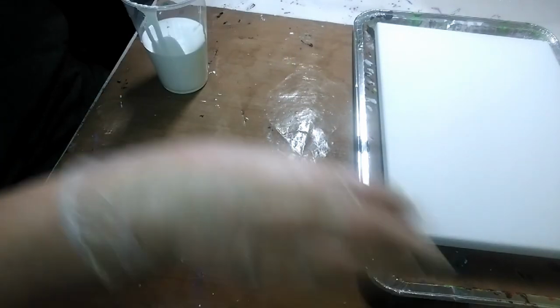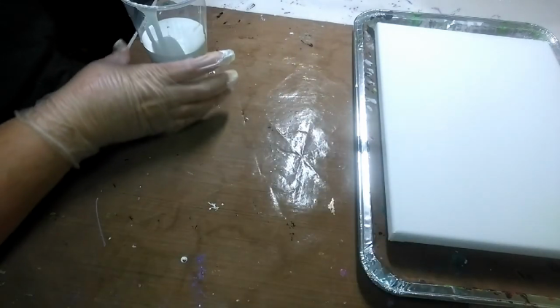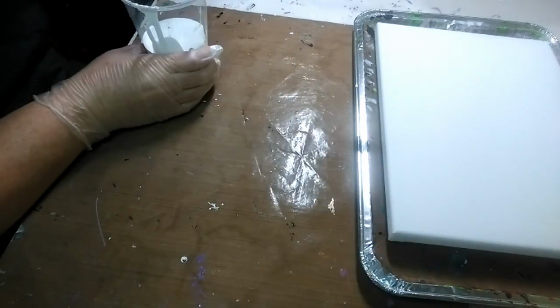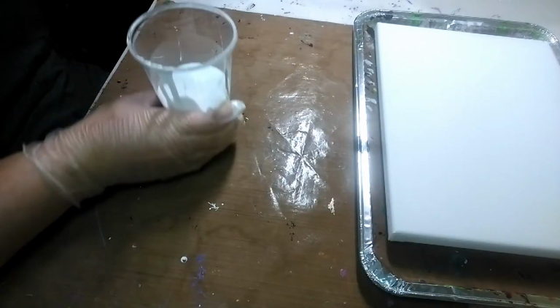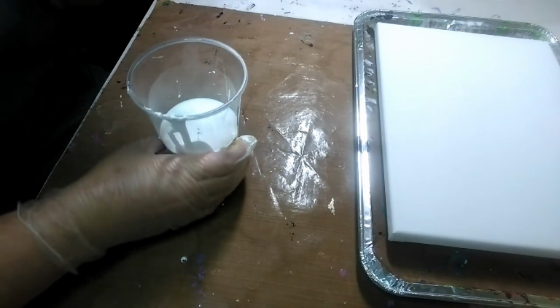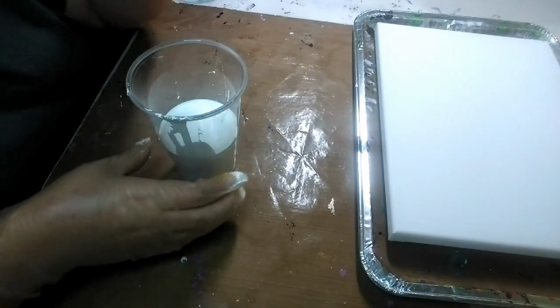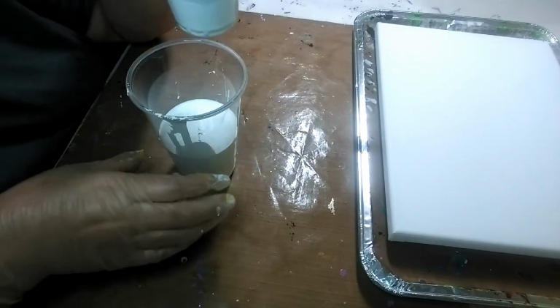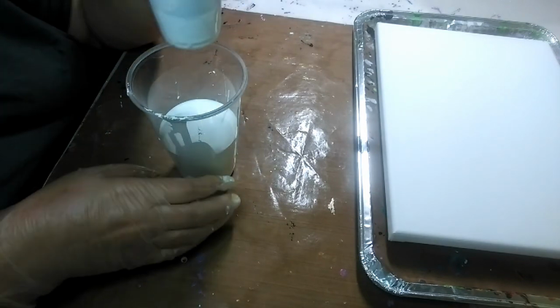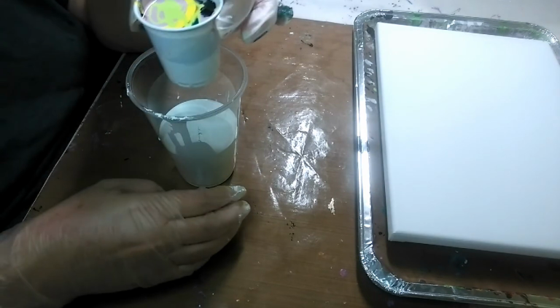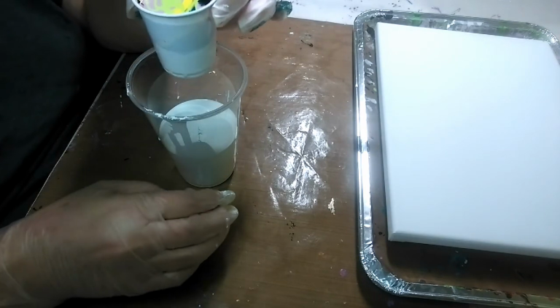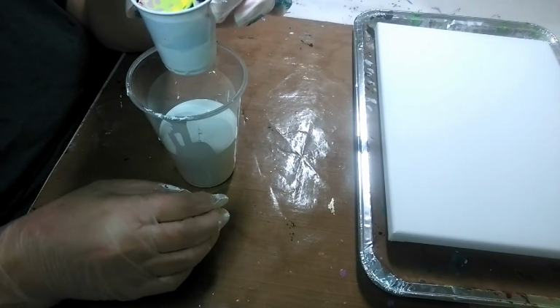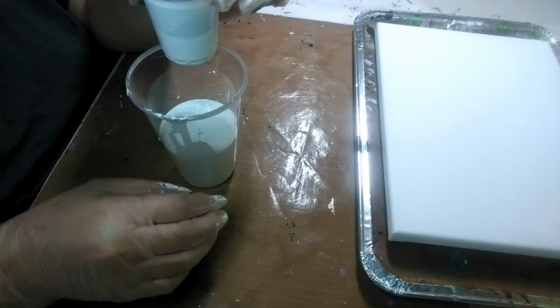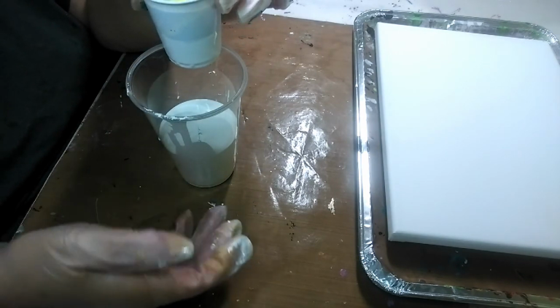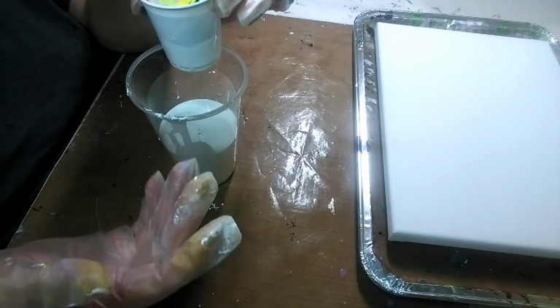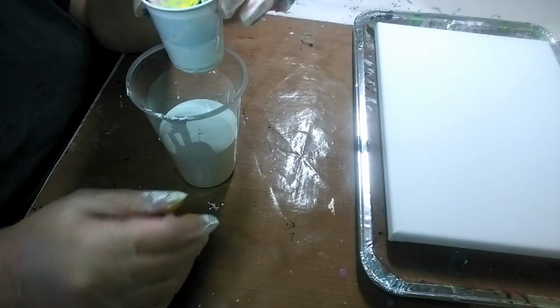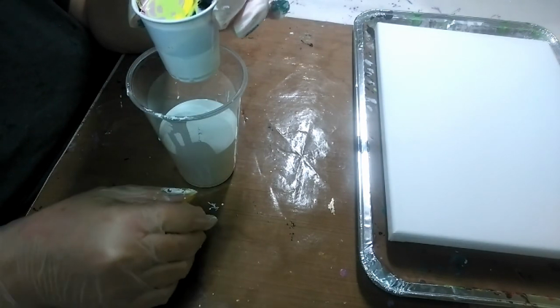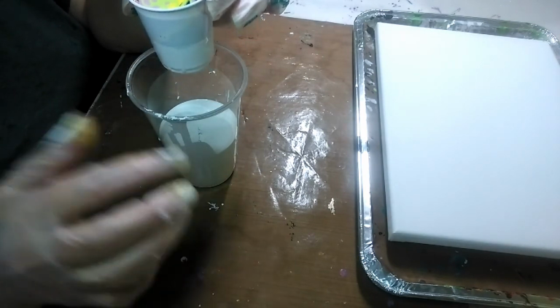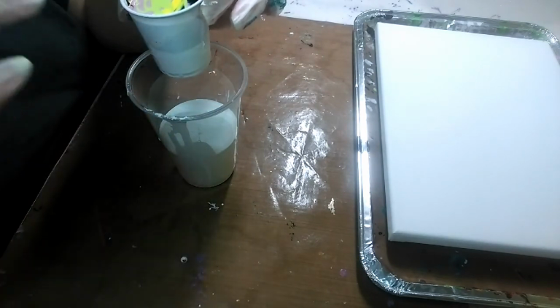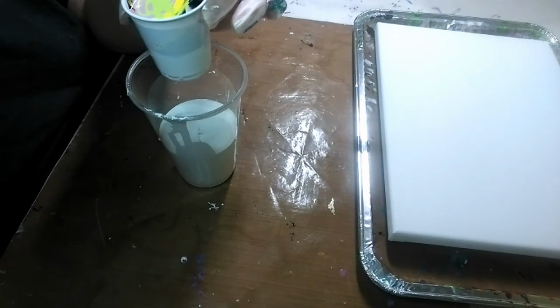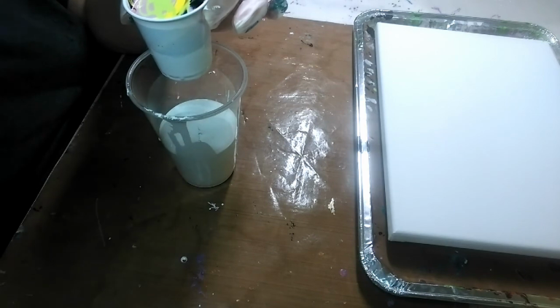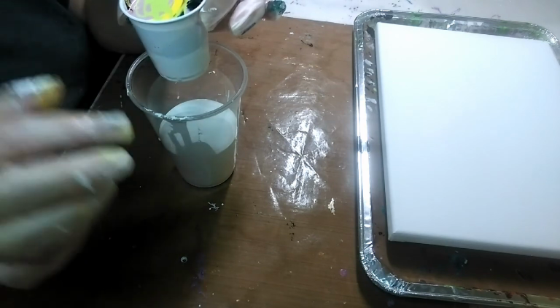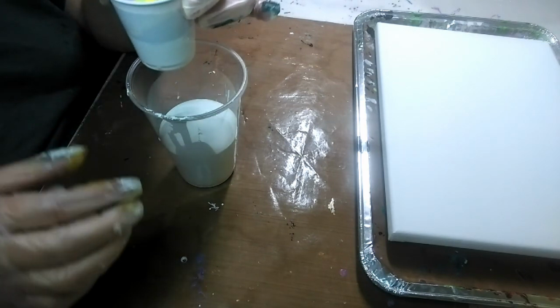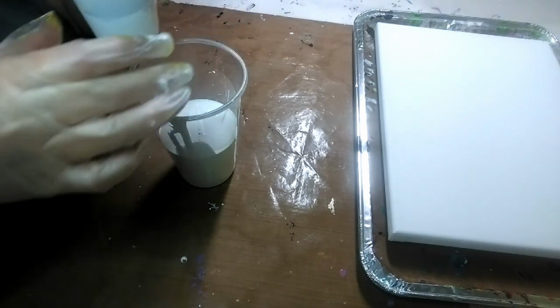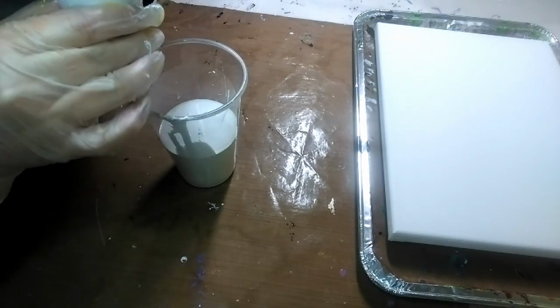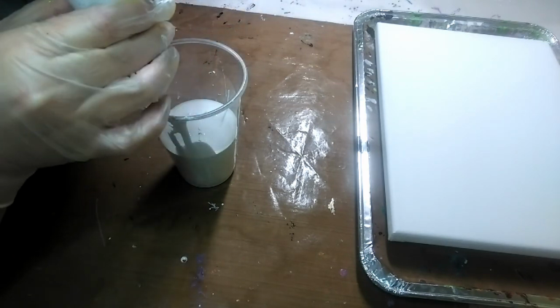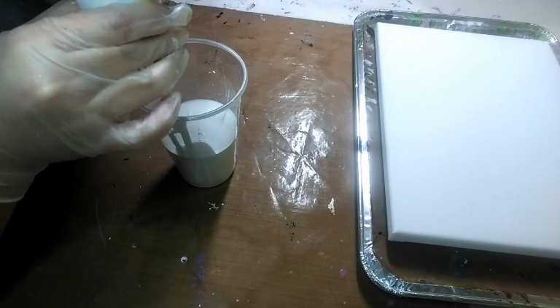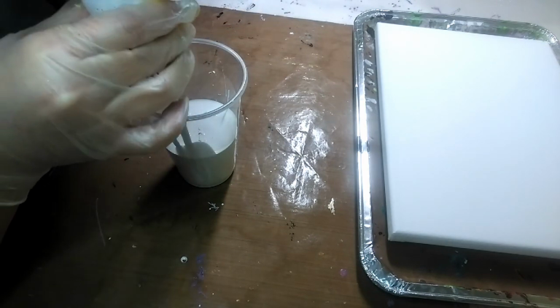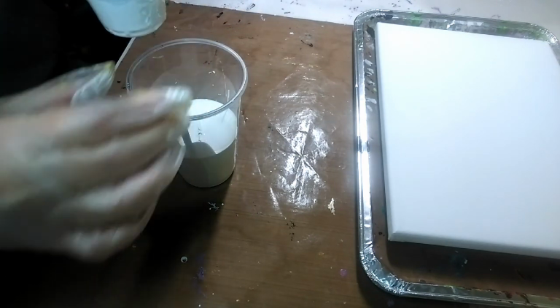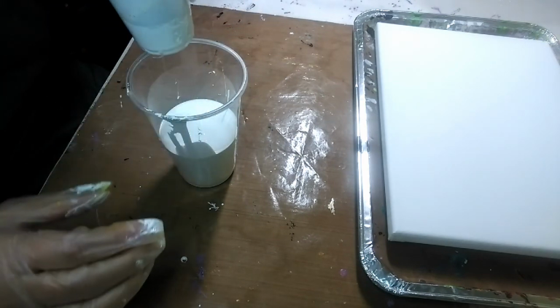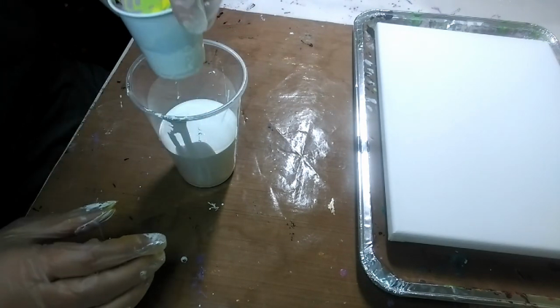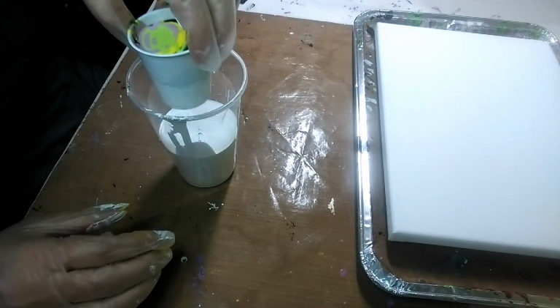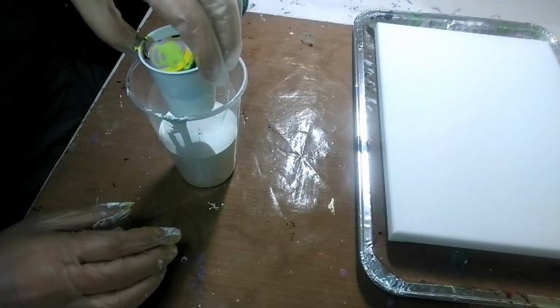I had to switch cups because the original one didn't allow for the rise and displacement. Now we'll drop this cup in there and go again.